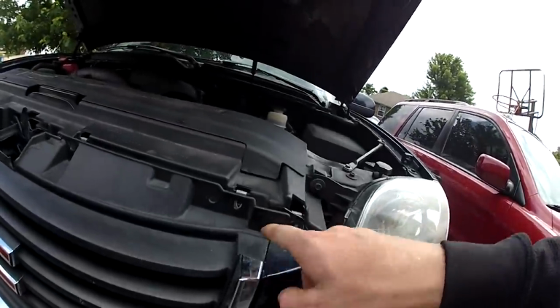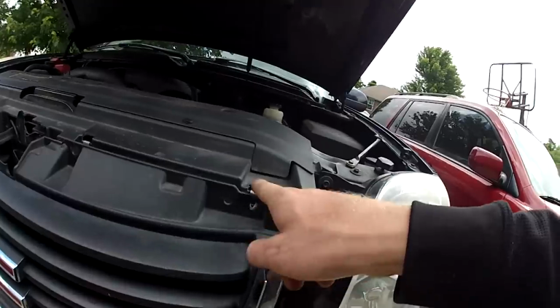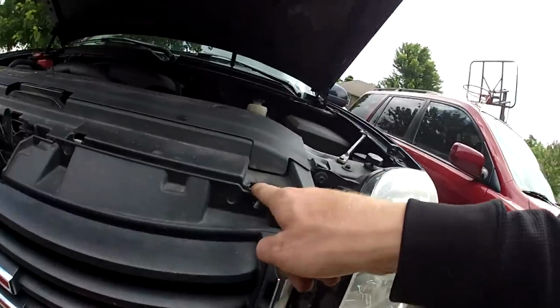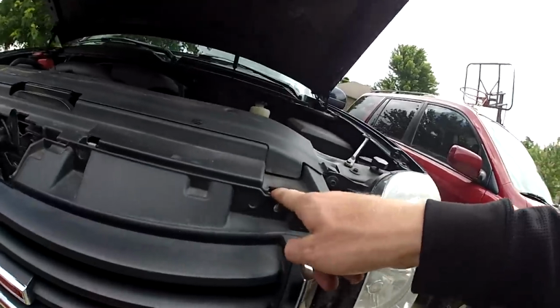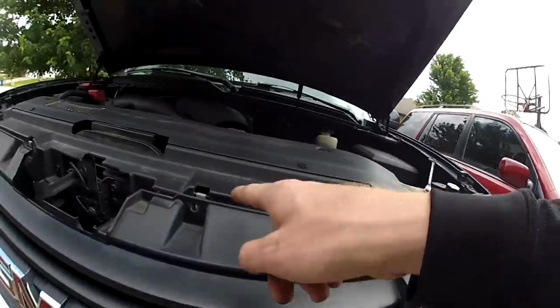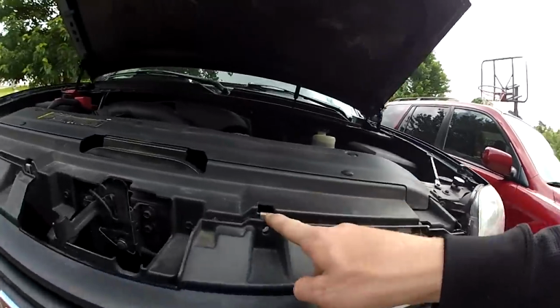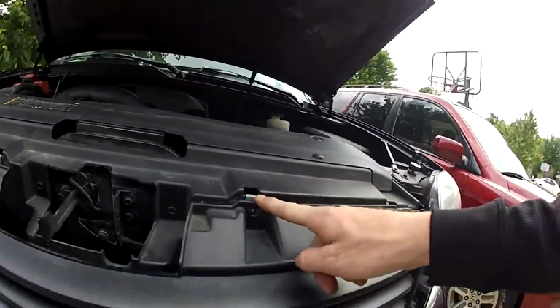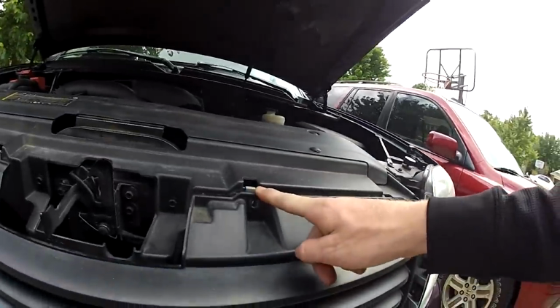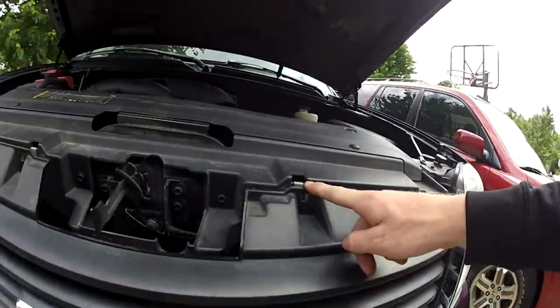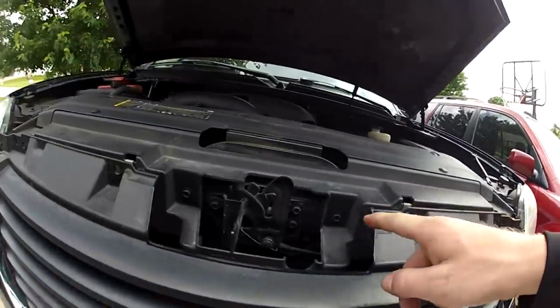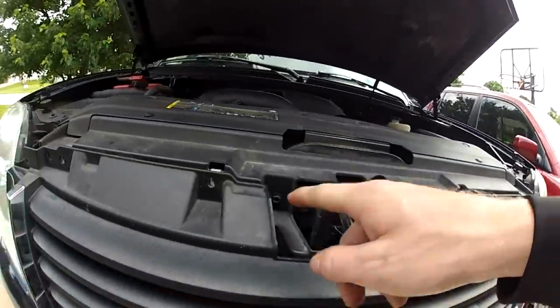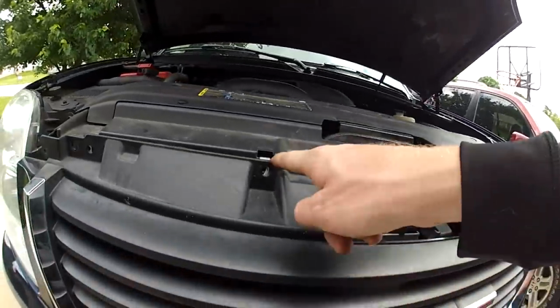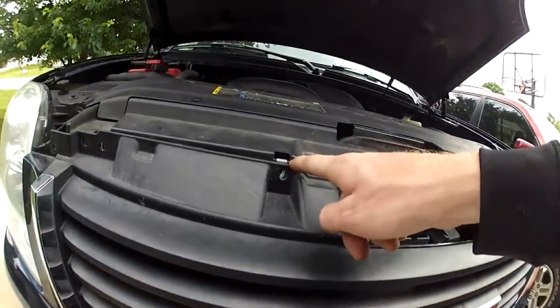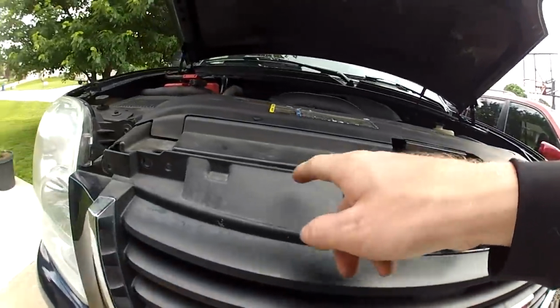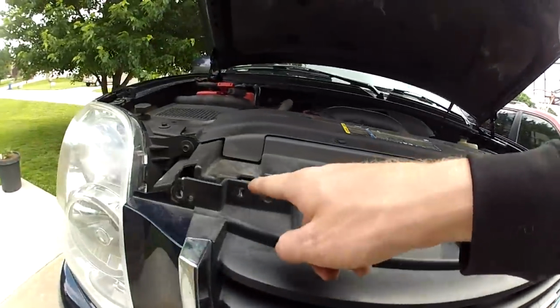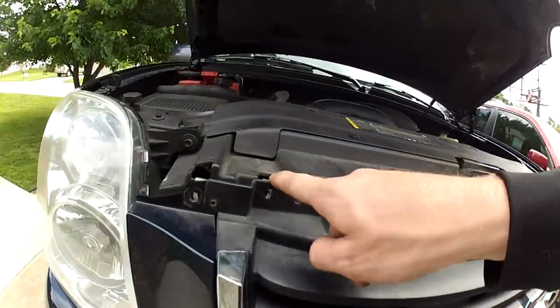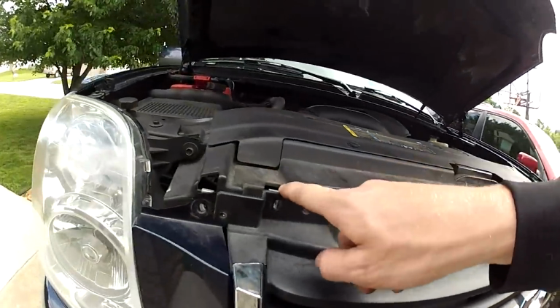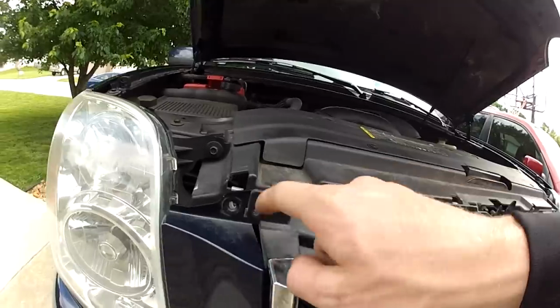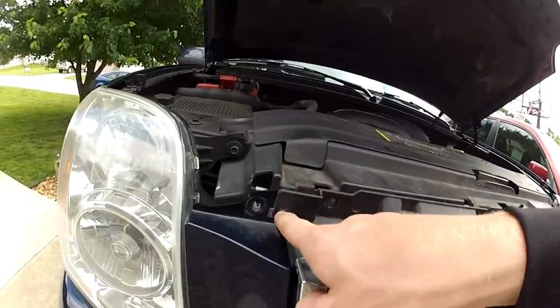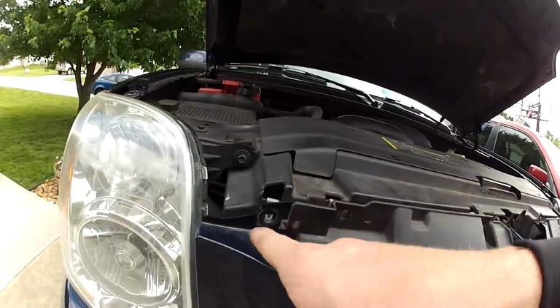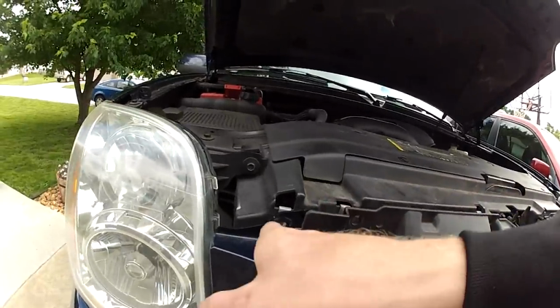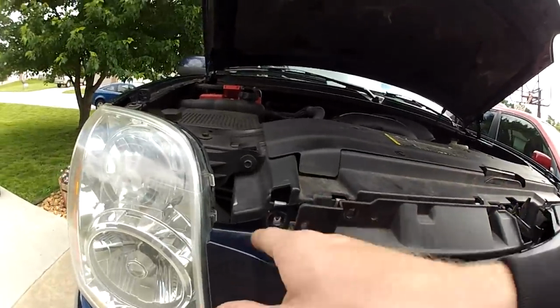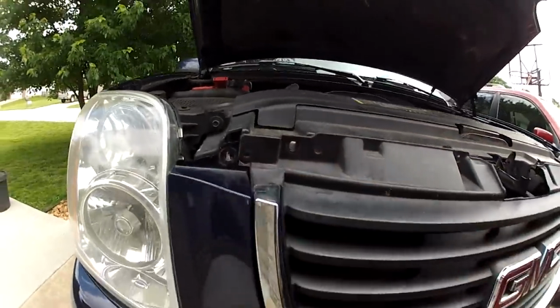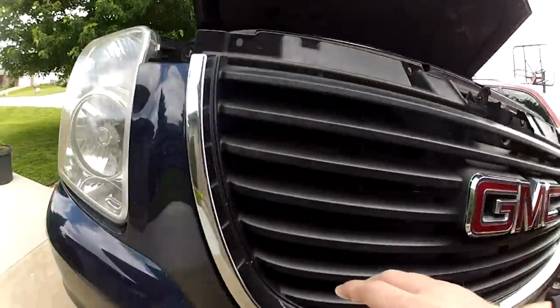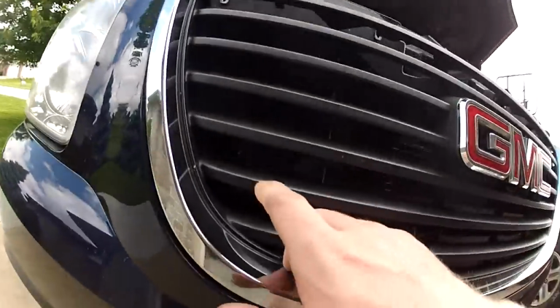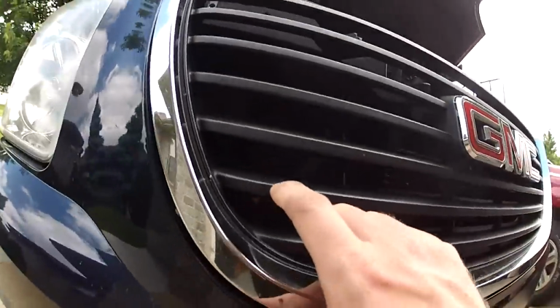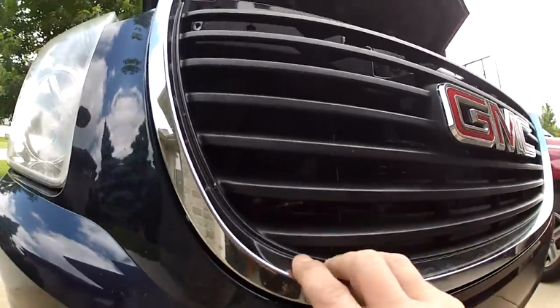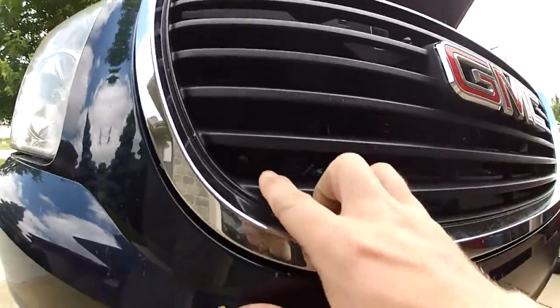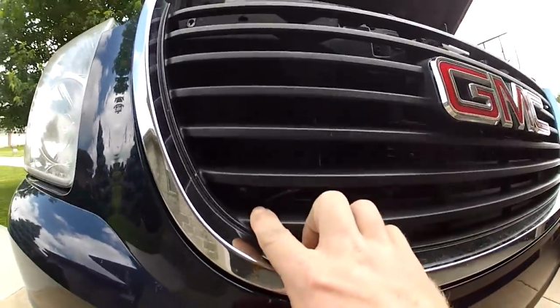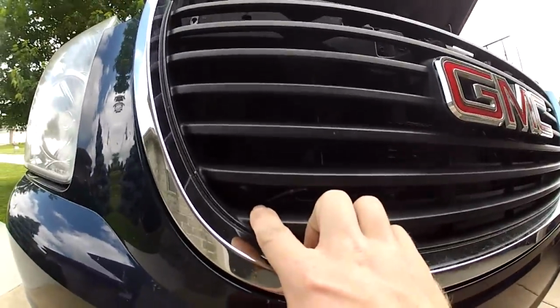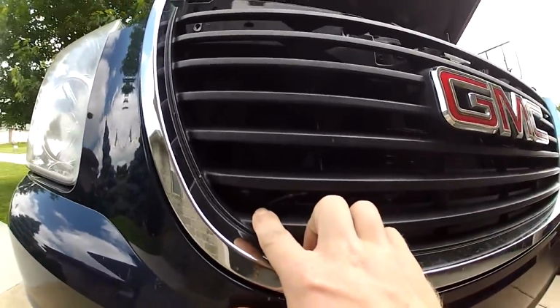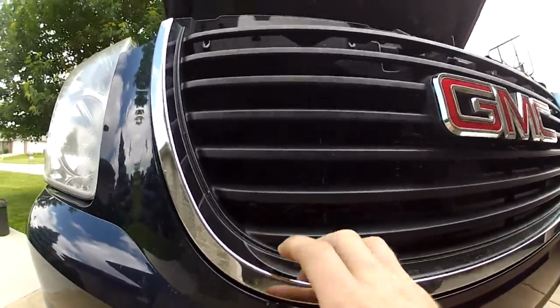The first thing you're going to do is take off four bolts on each side, and then there's the two smaller ones down there. So don't forget to take those out either.